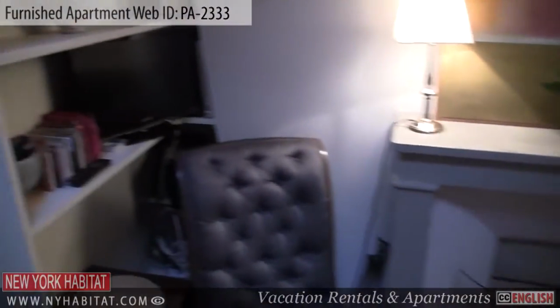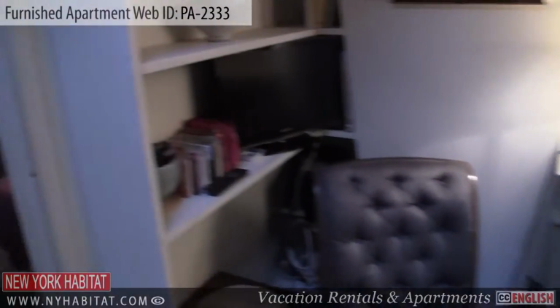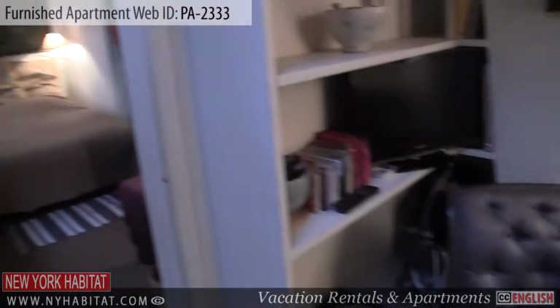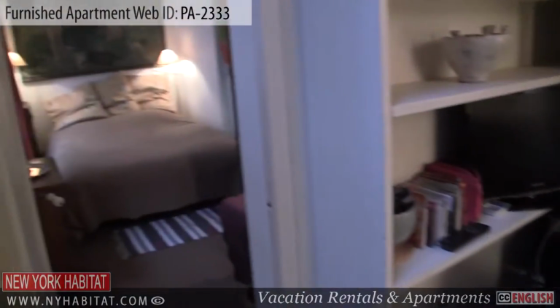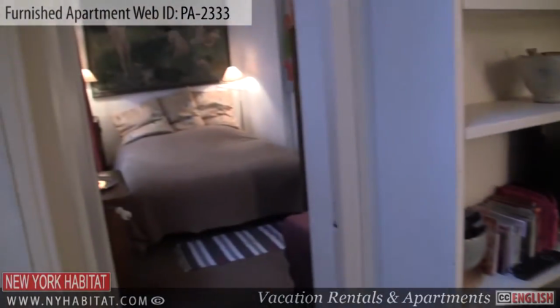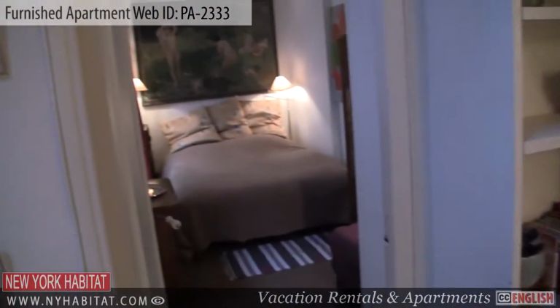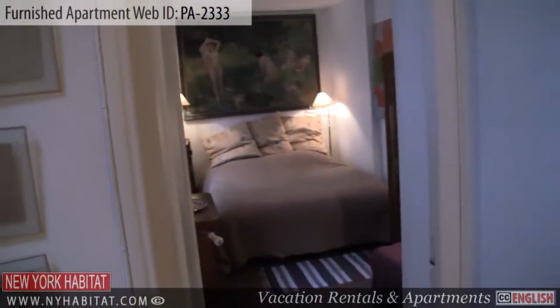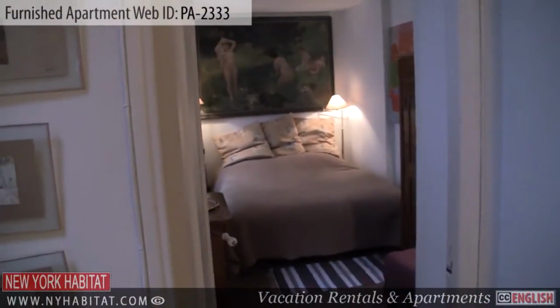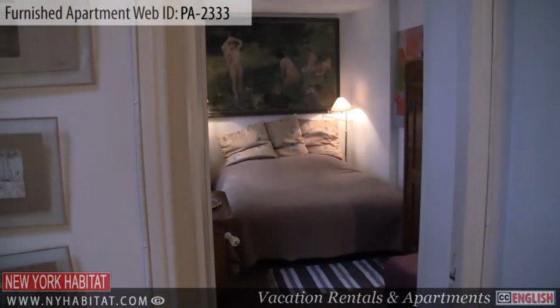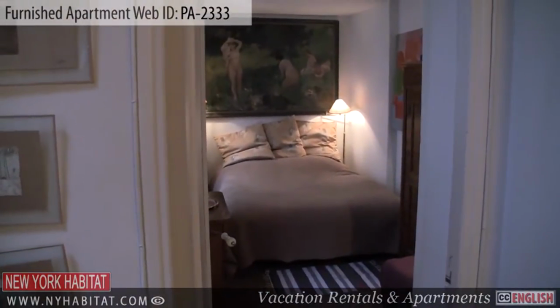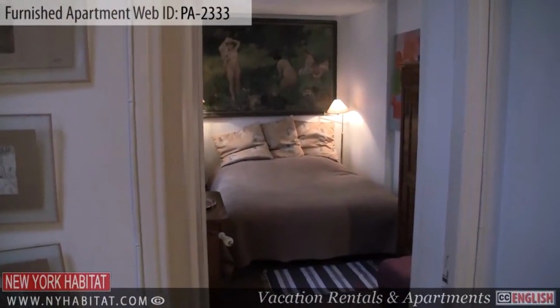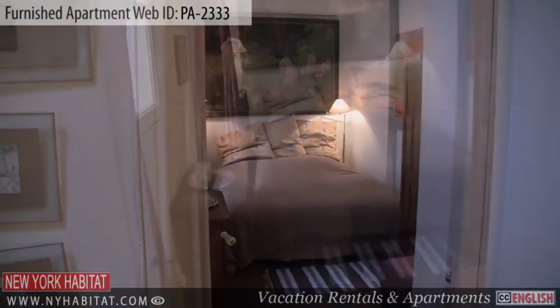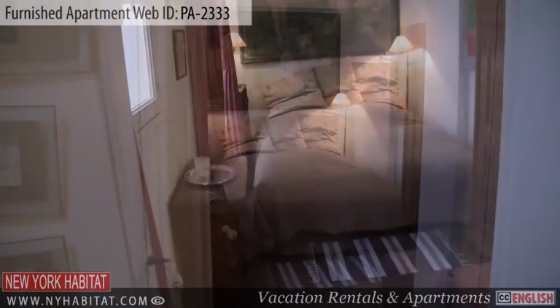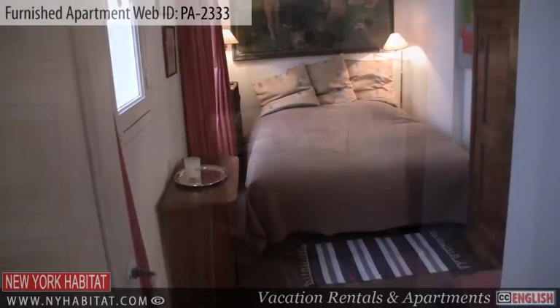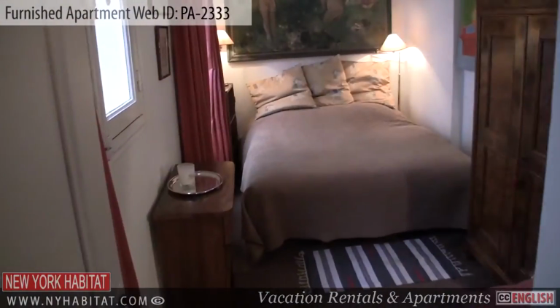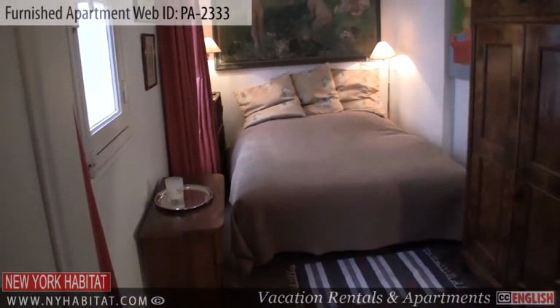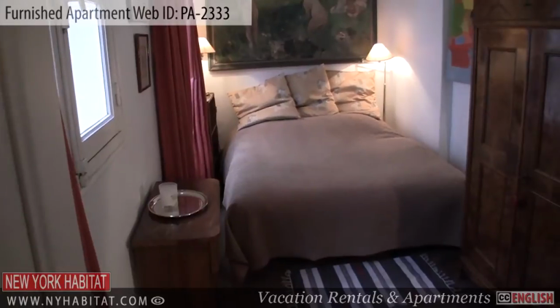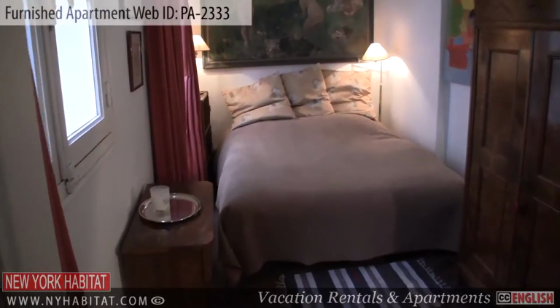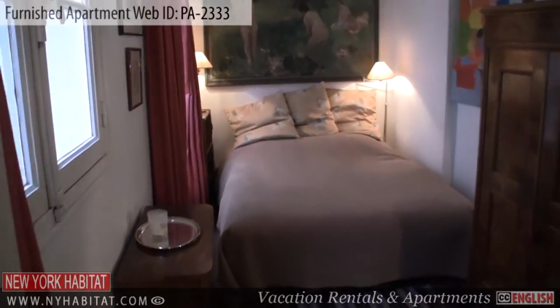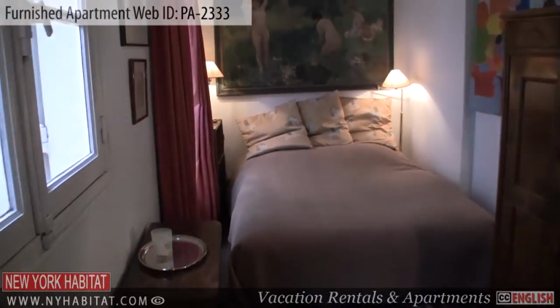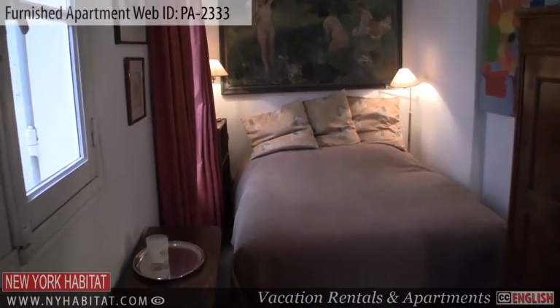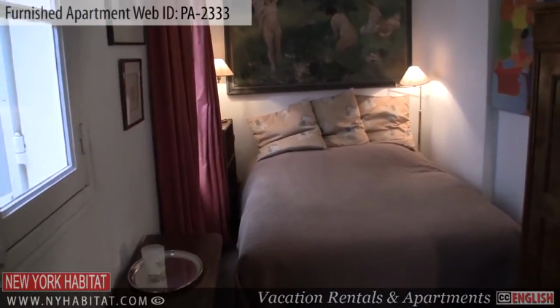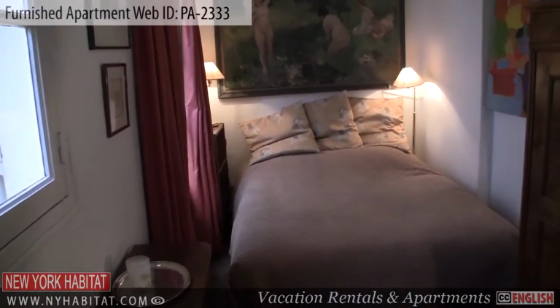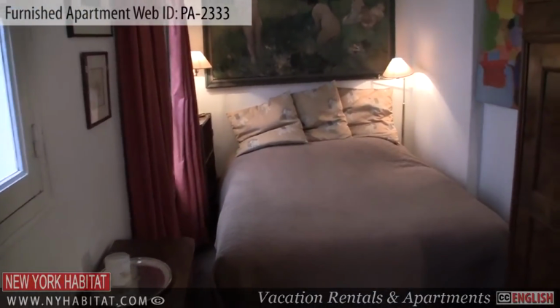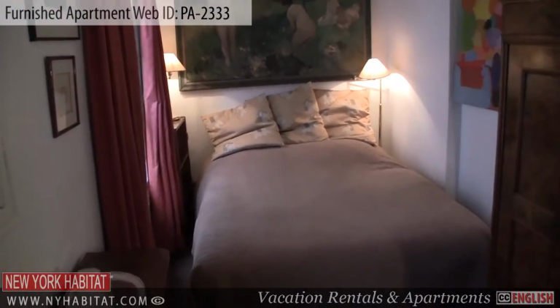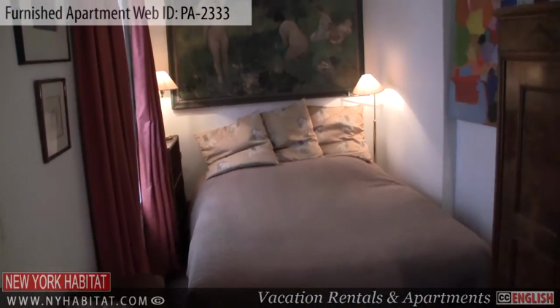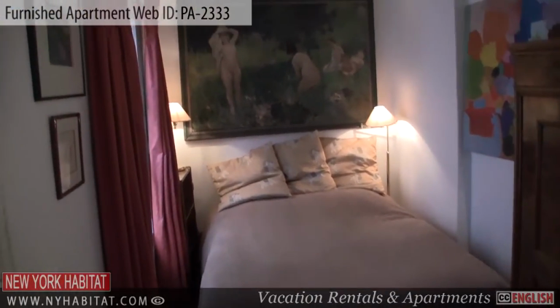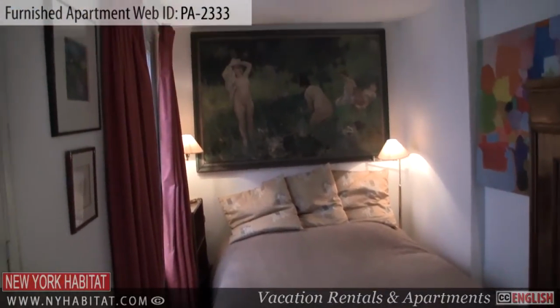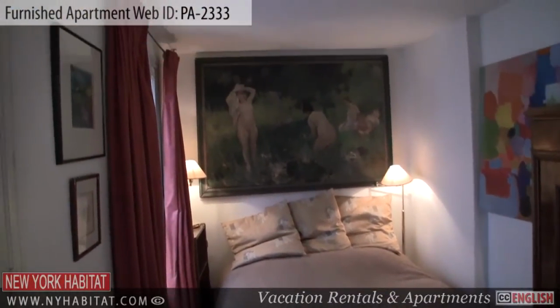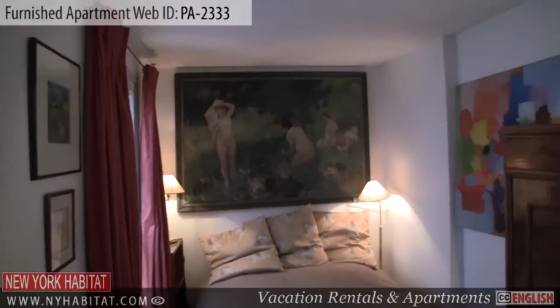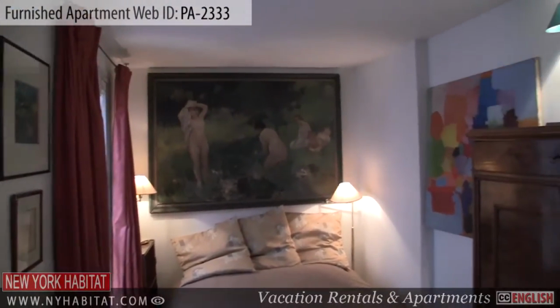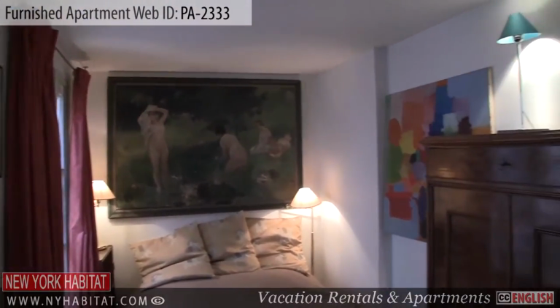Next to the living room you'll find the bedroom. The bedroom is furnished with a double-sized bed, a small desk, and storage space for your belongings.